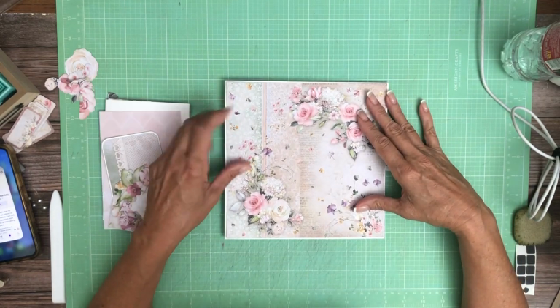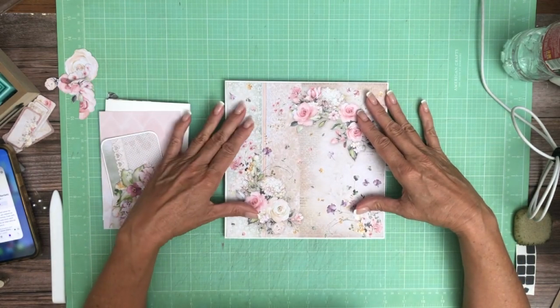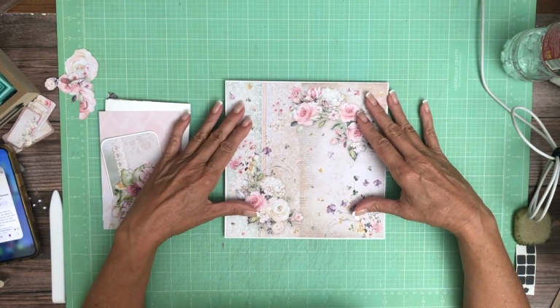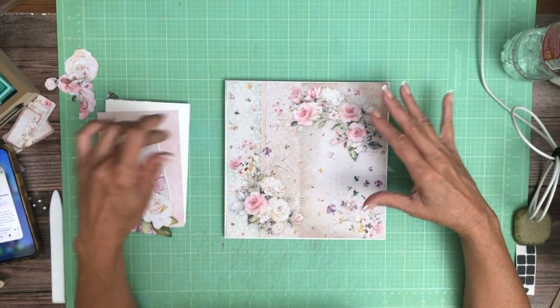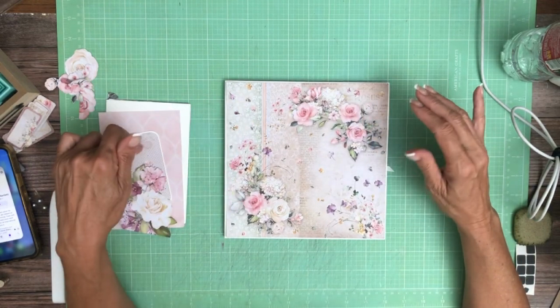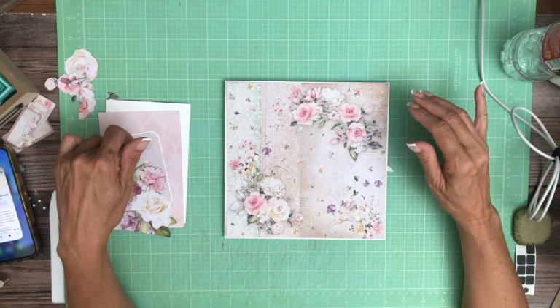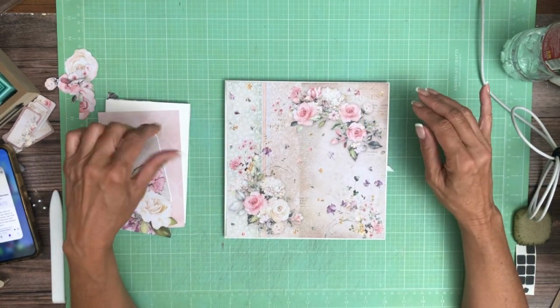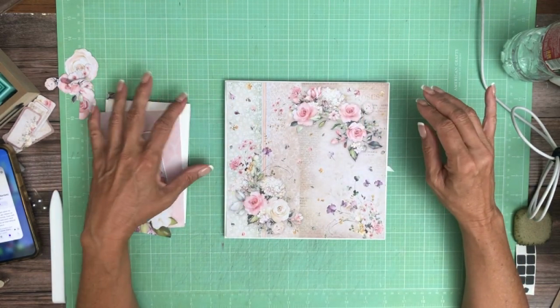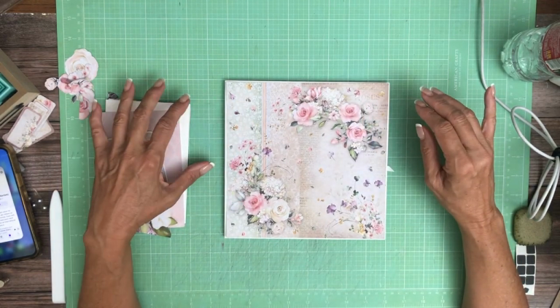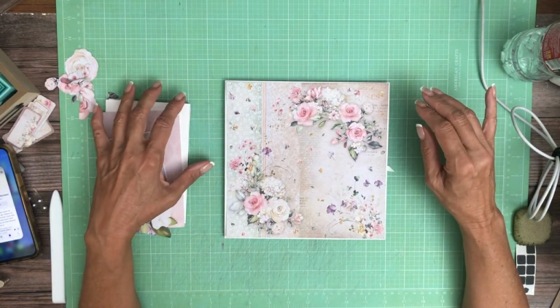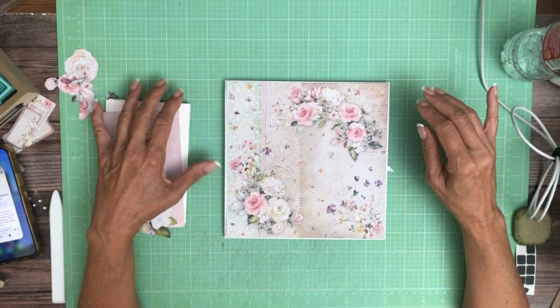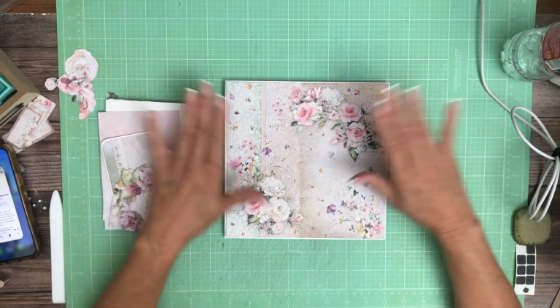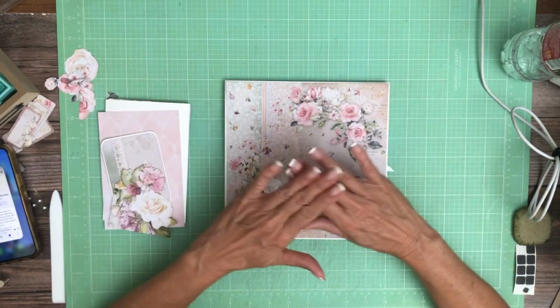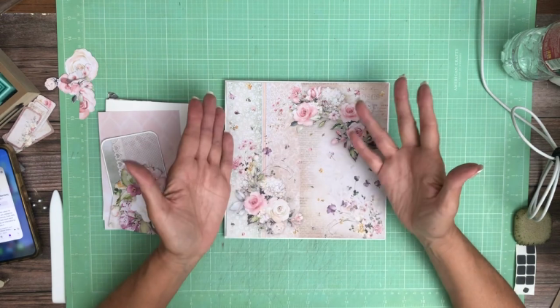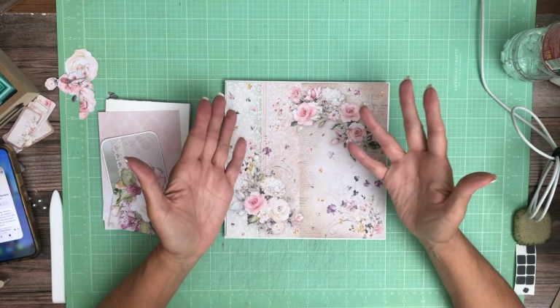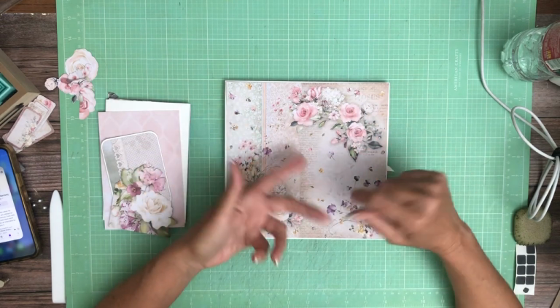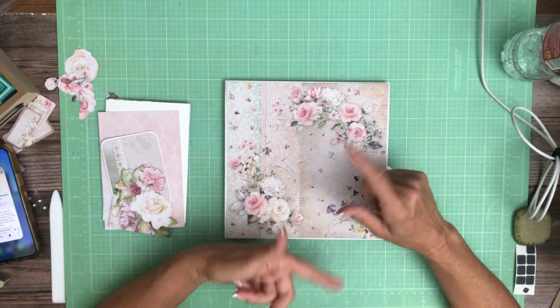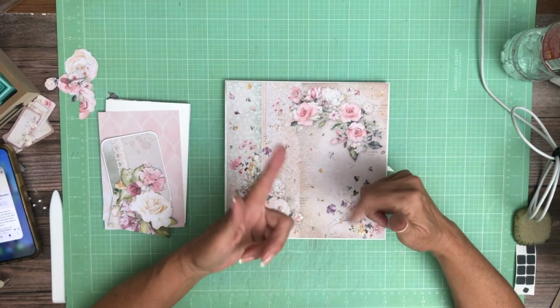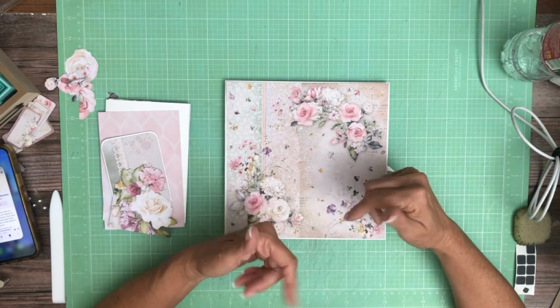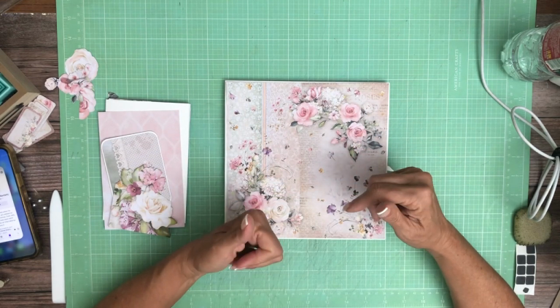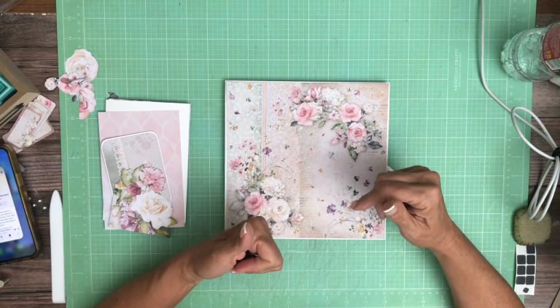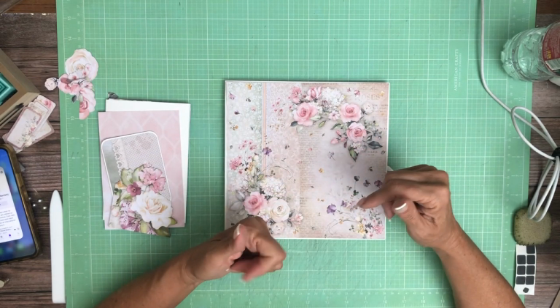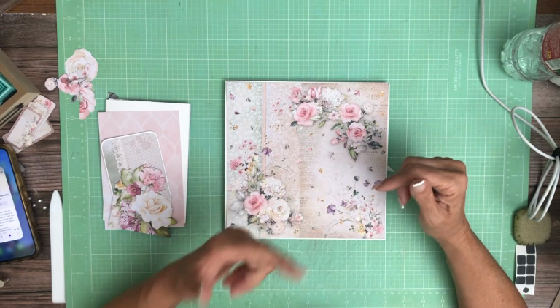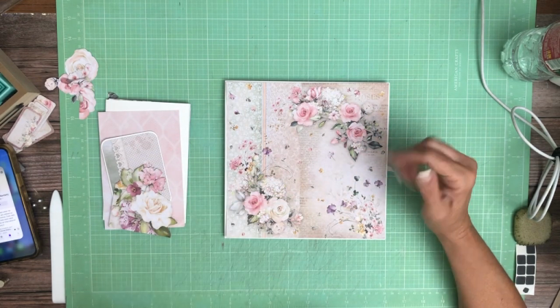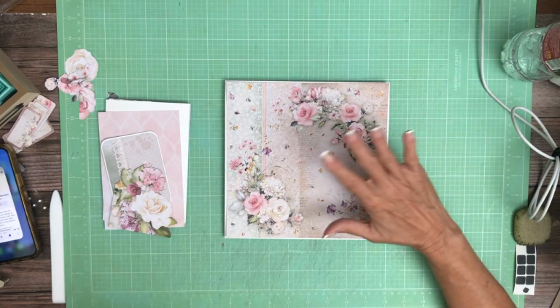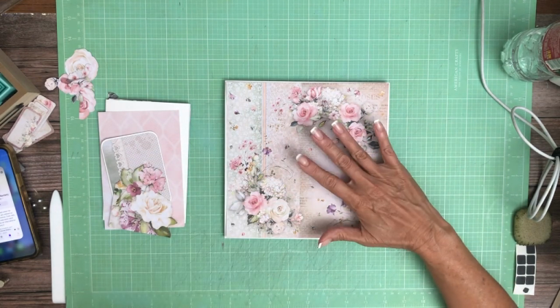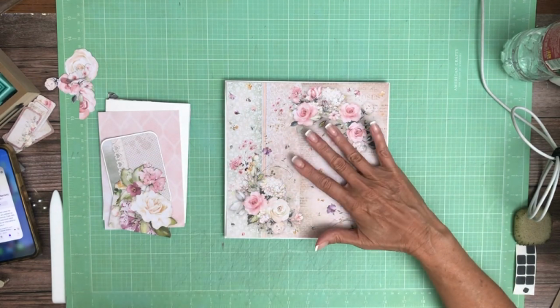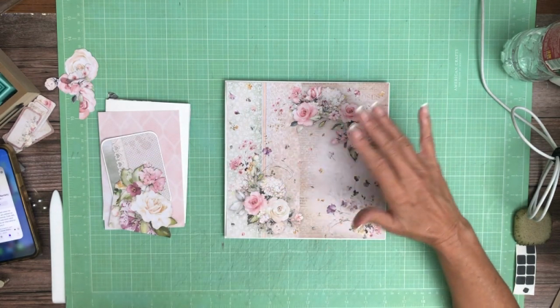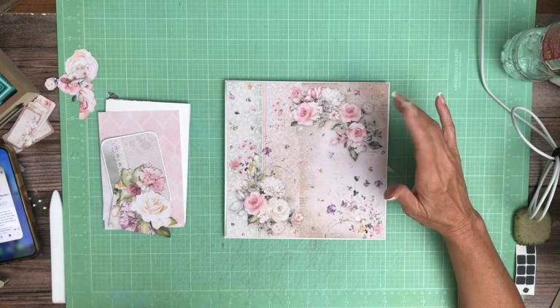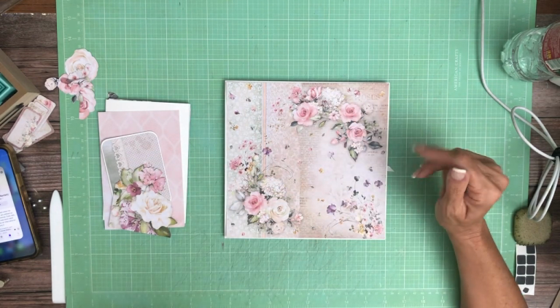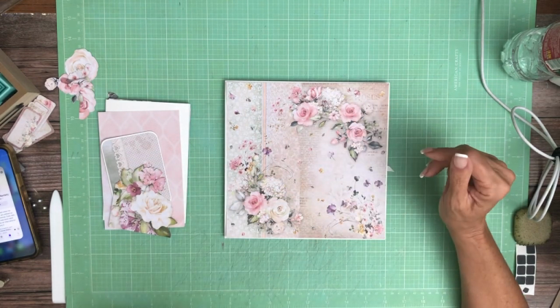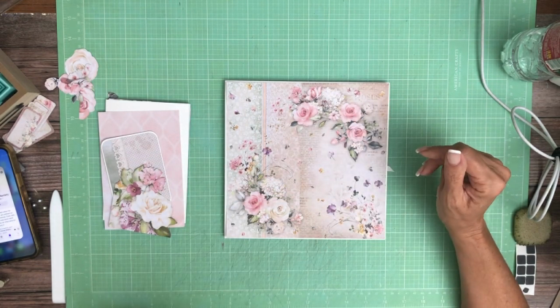We're going to place this as the base and then we're going to have this card that opens and has a little tuck spot in it for the topper here.